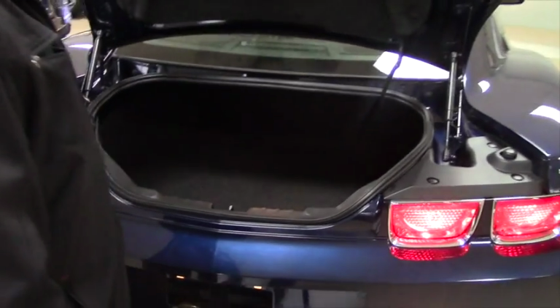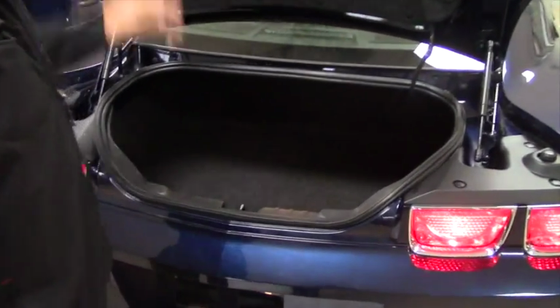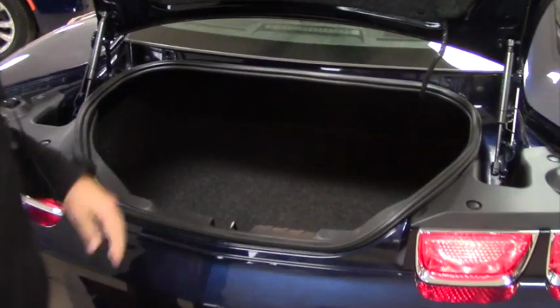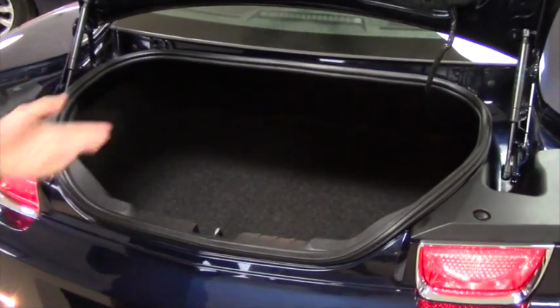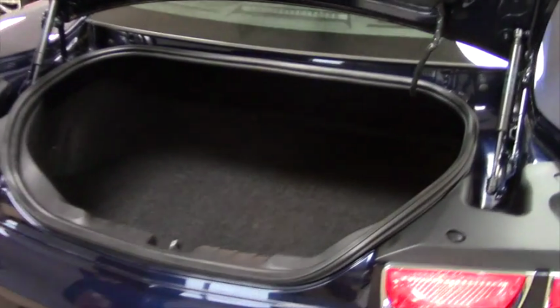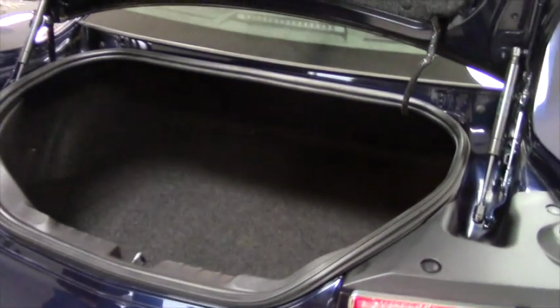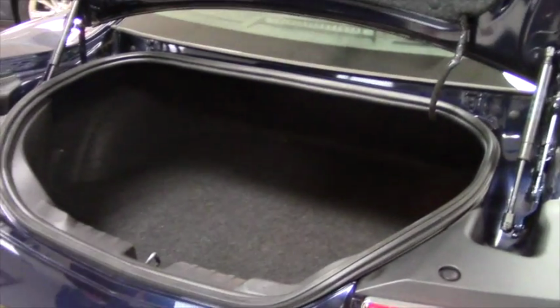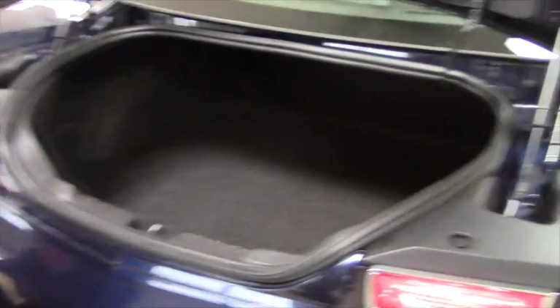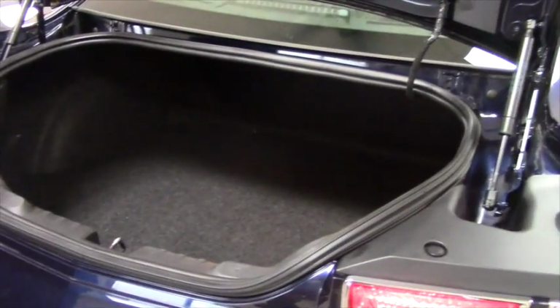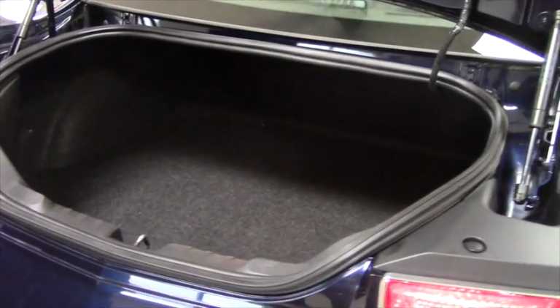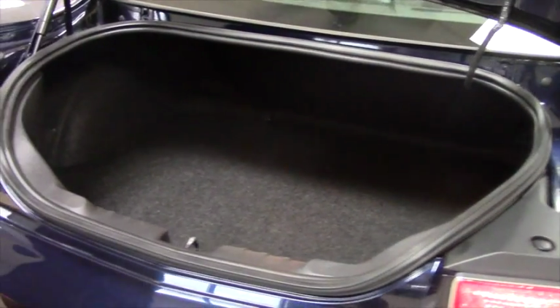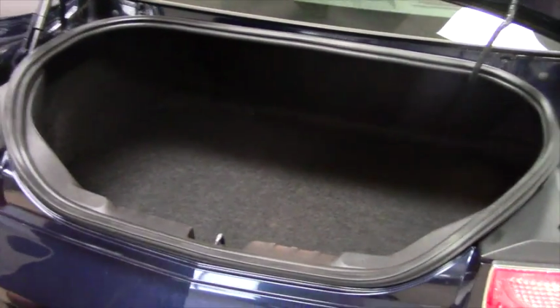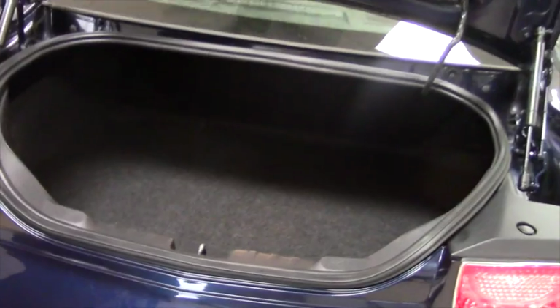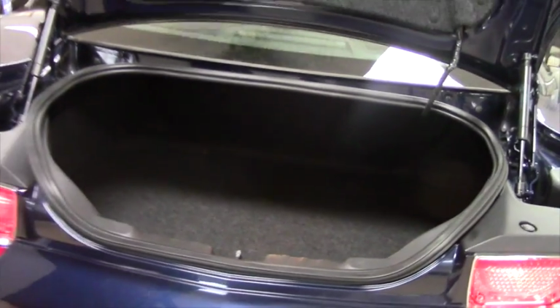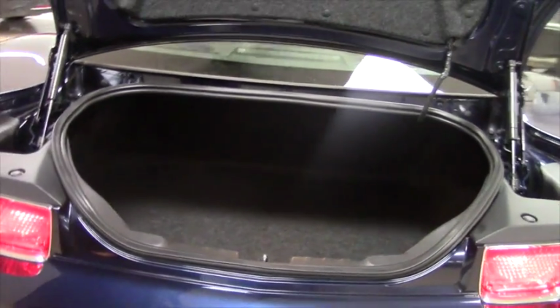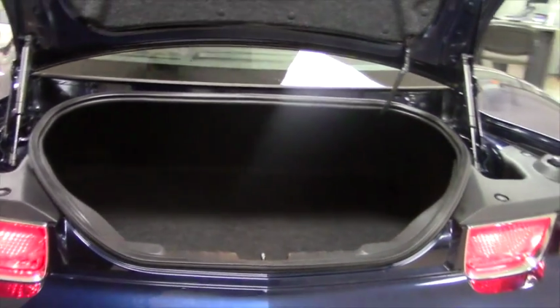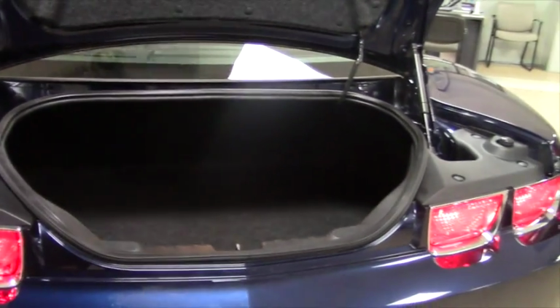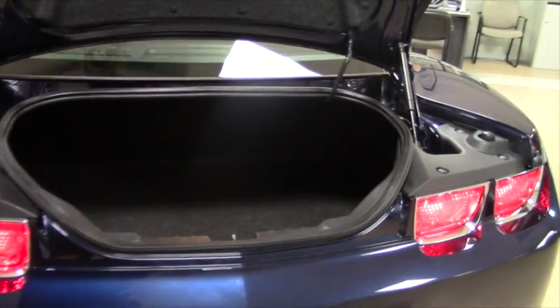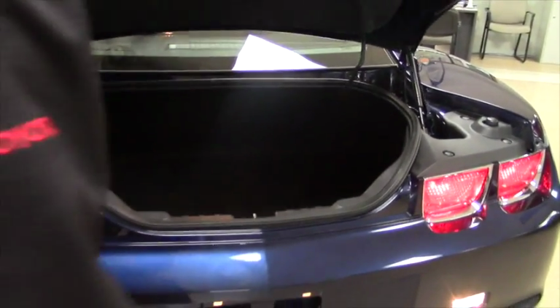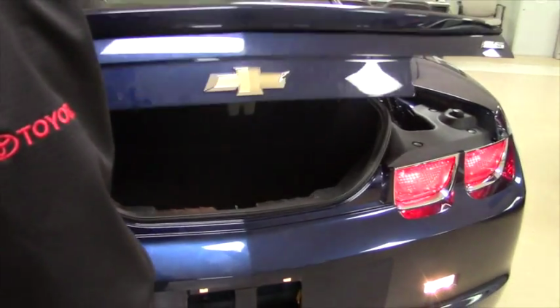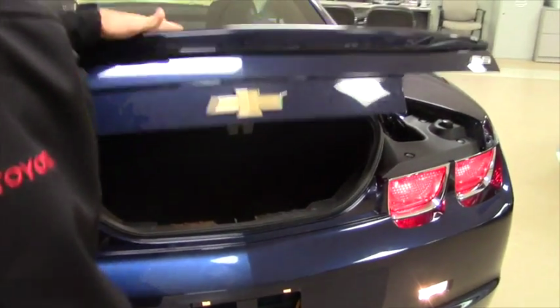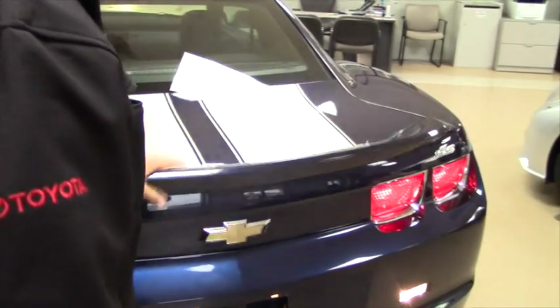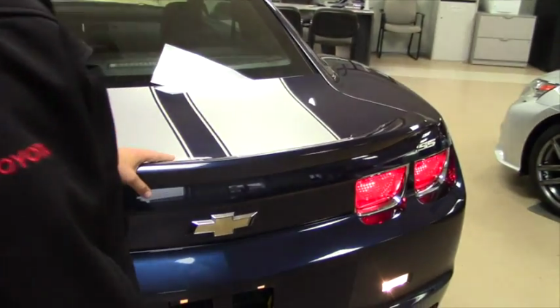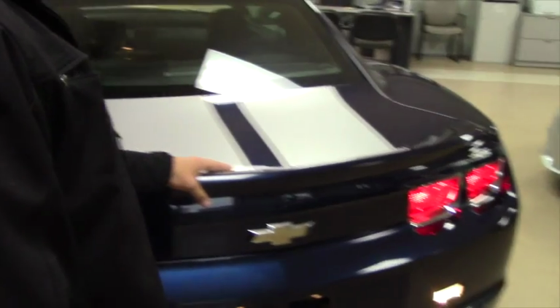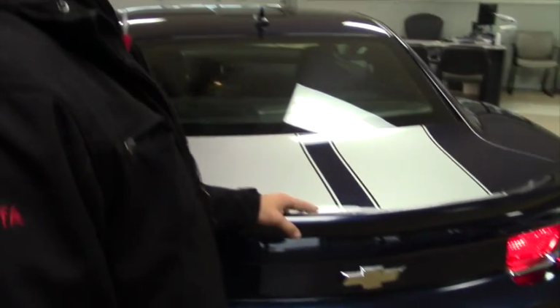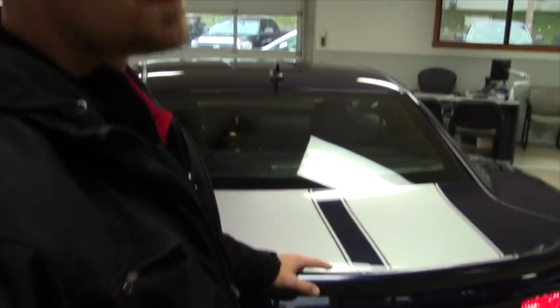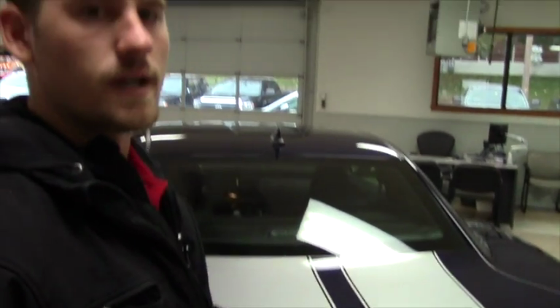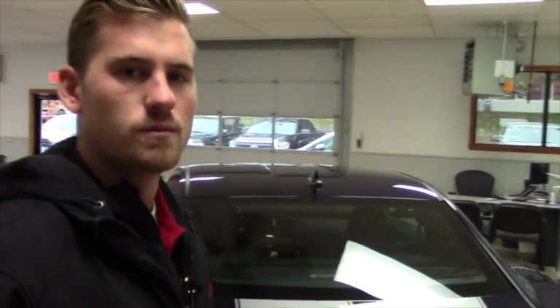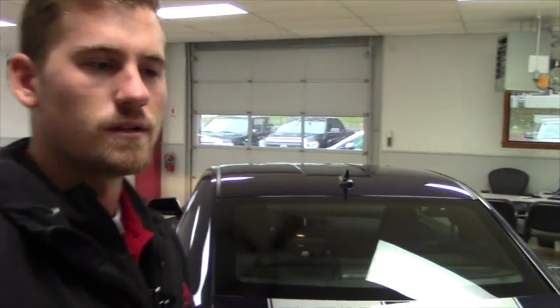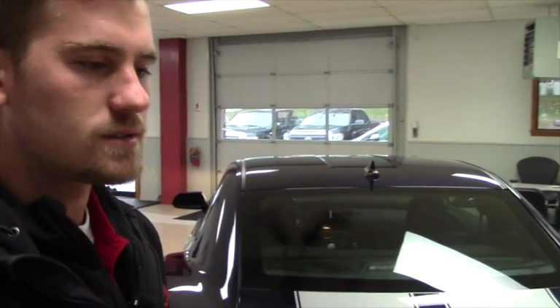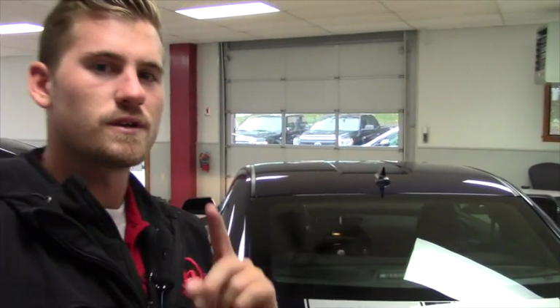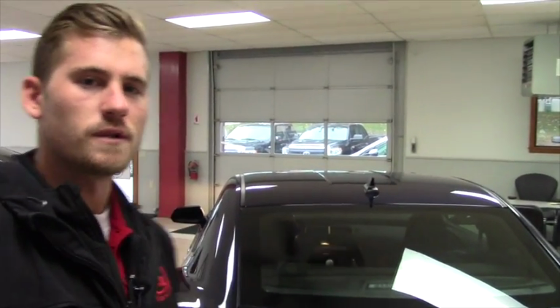With that being said, you still do get a decent amount of room in your trunk. You can still fit golf clubs in there — probably one set, probably not two, but you can still fit something in there.